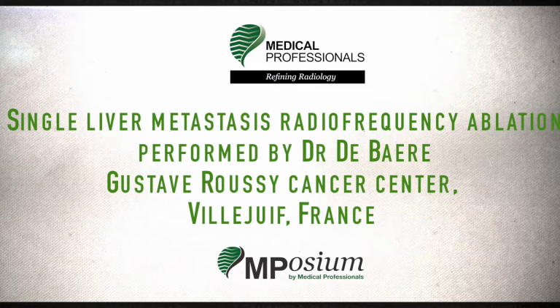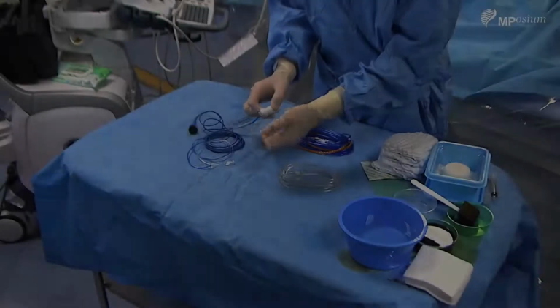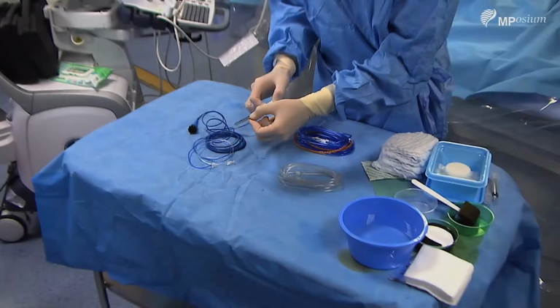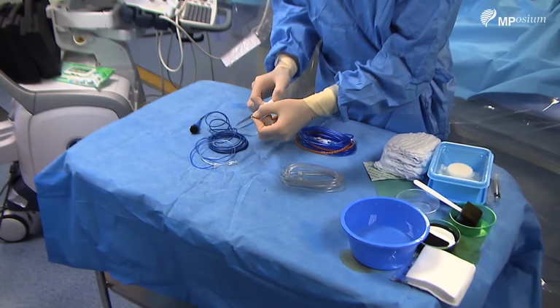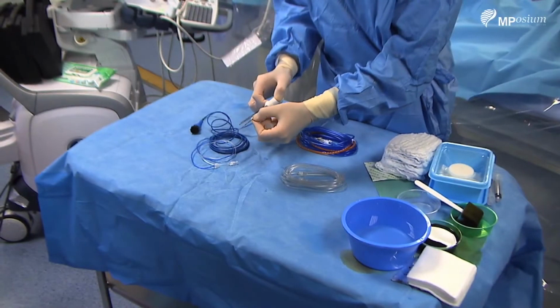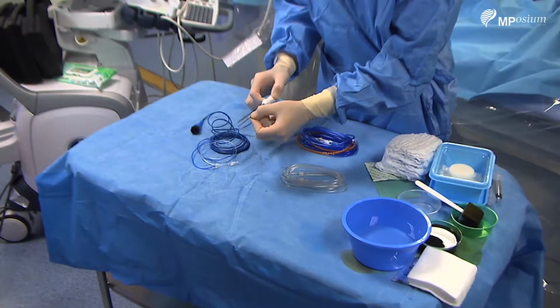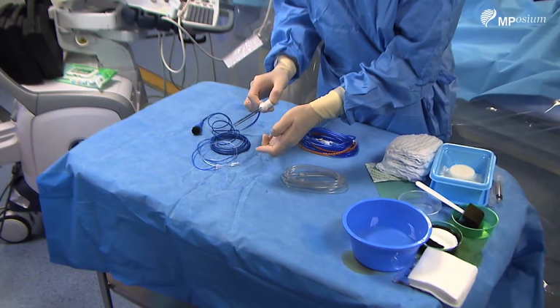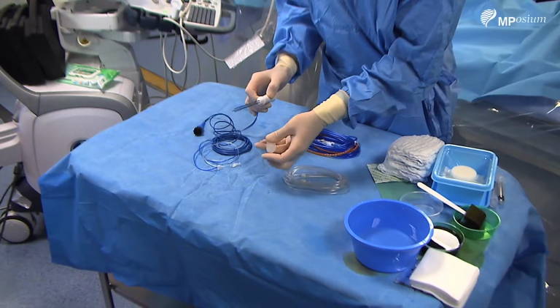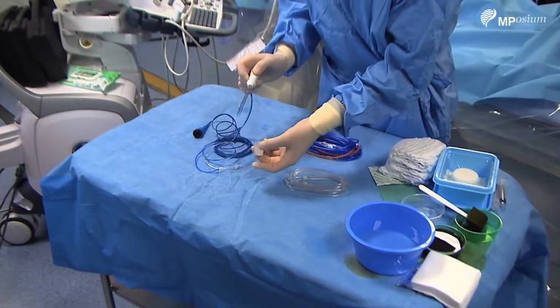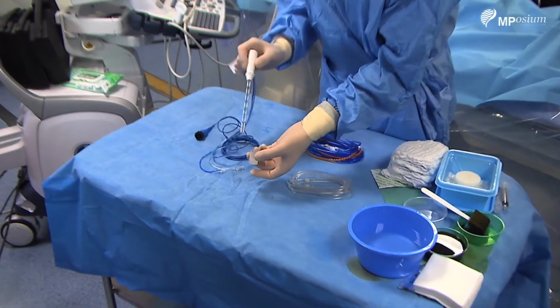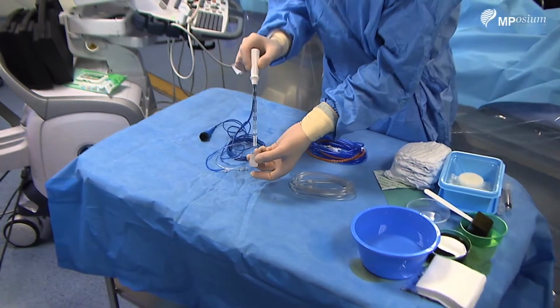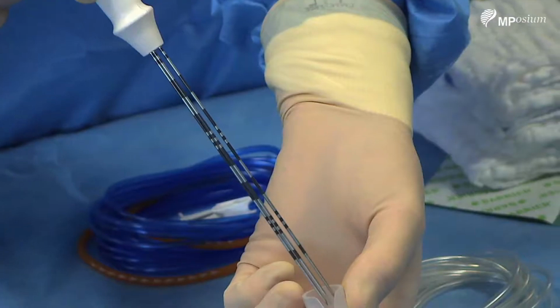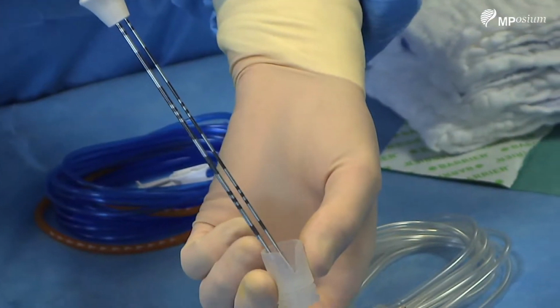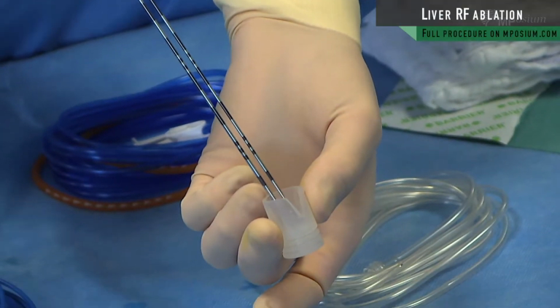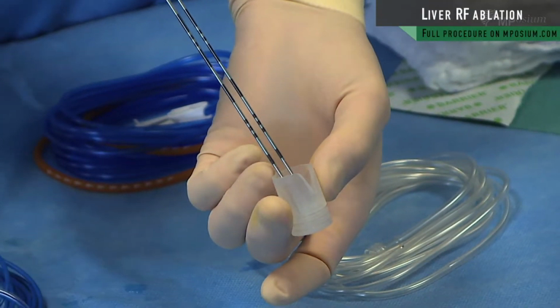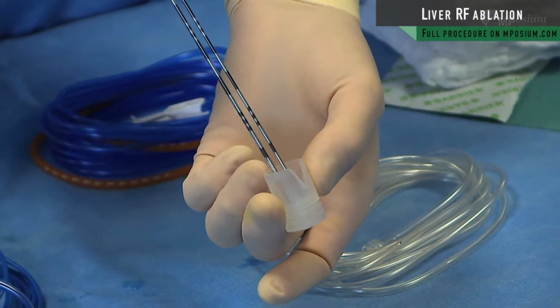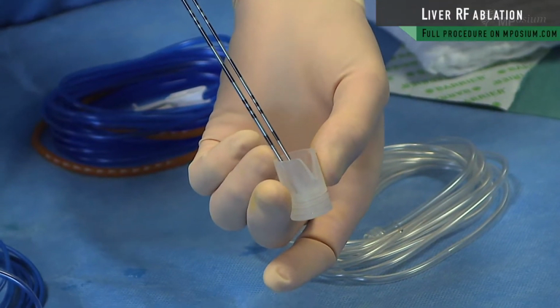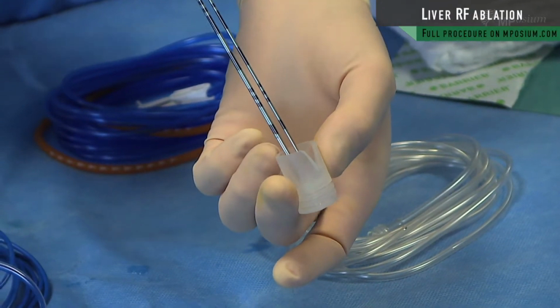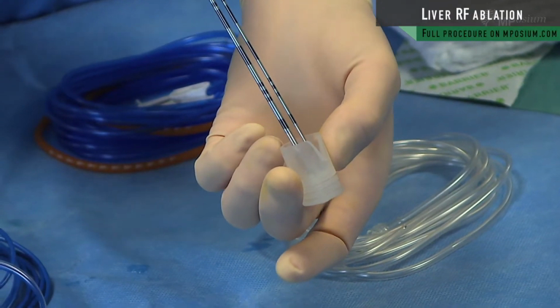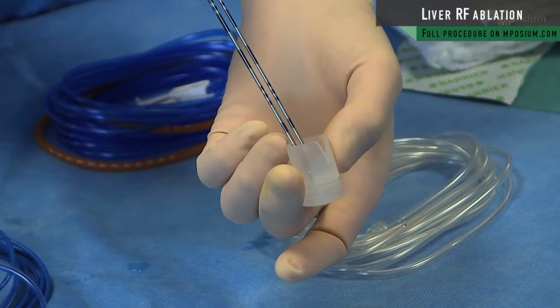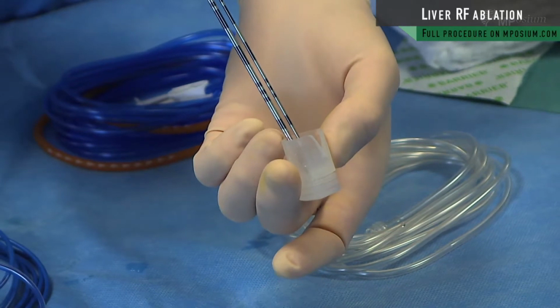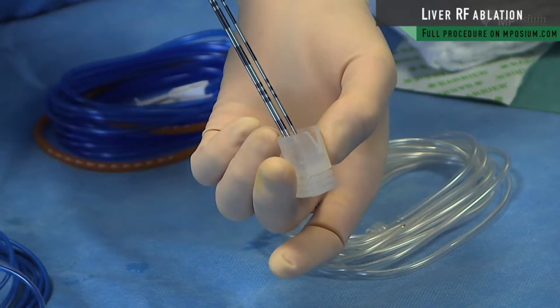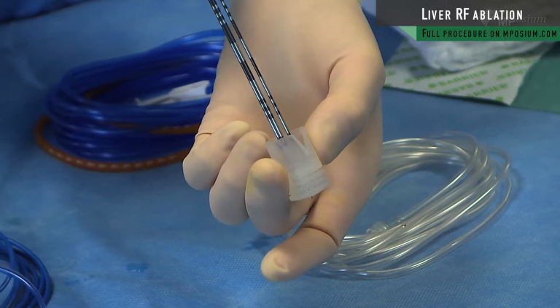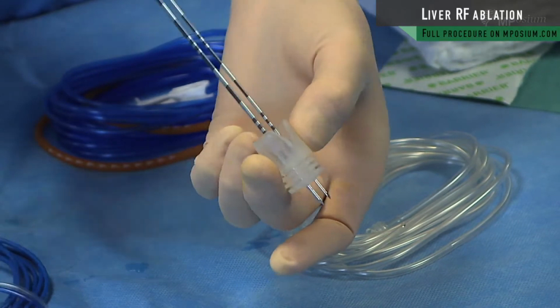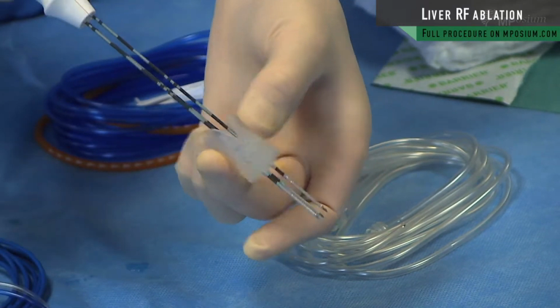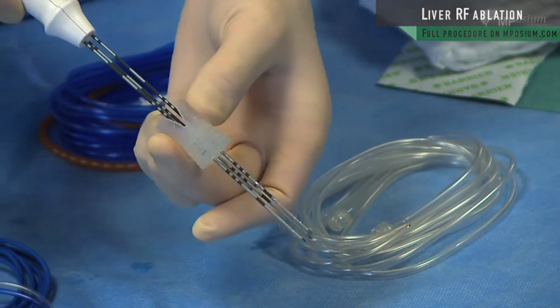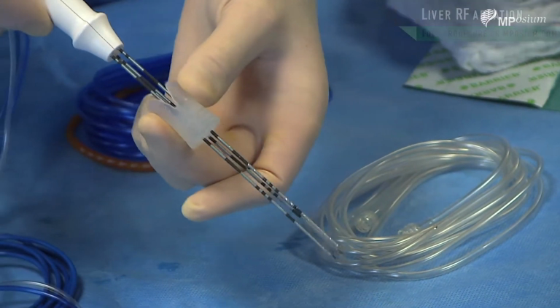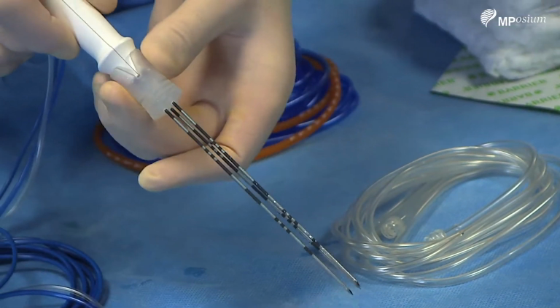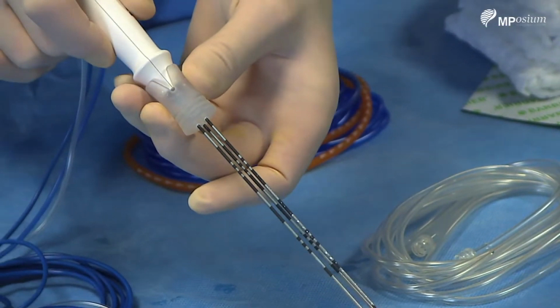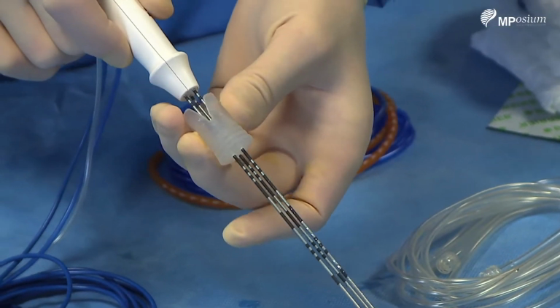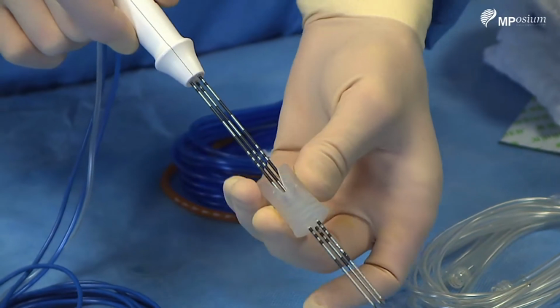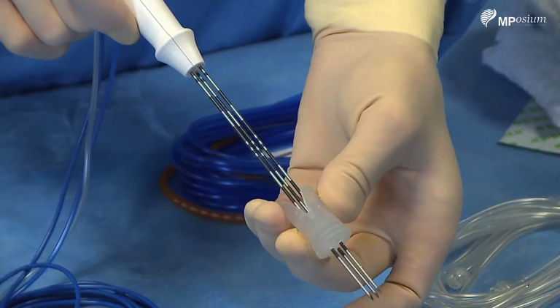I need those needles to be all together, so I will use this small applicator to place all the needles through, and it will serve as a guide to puncture.